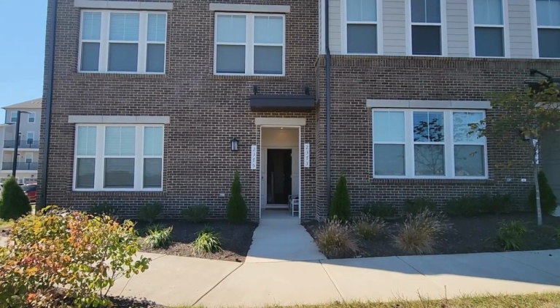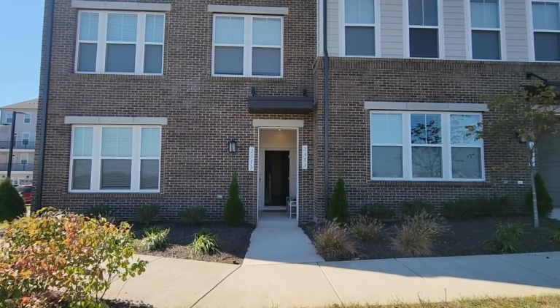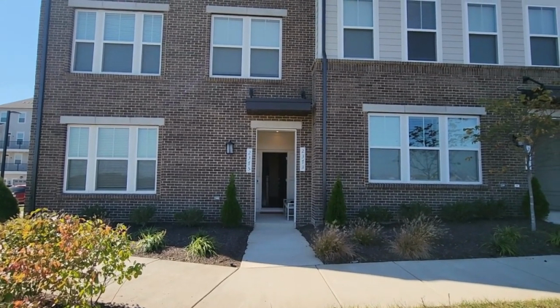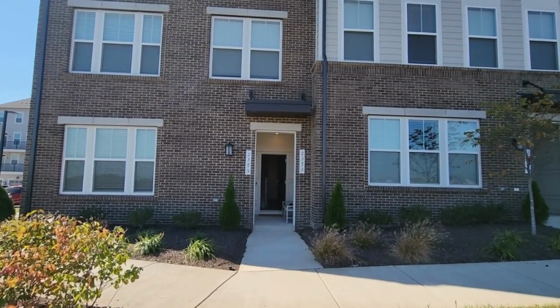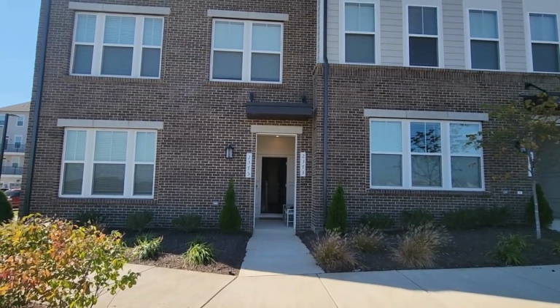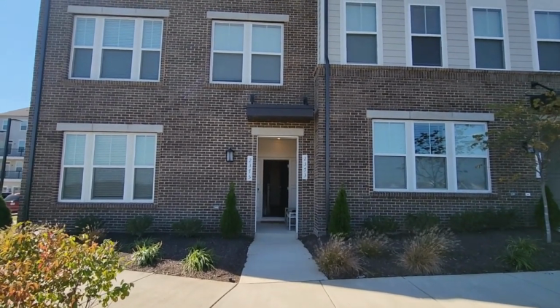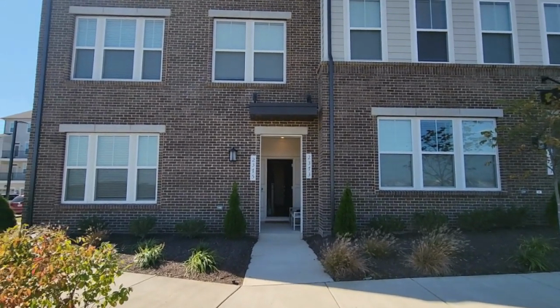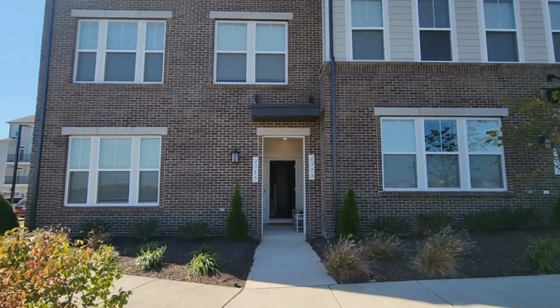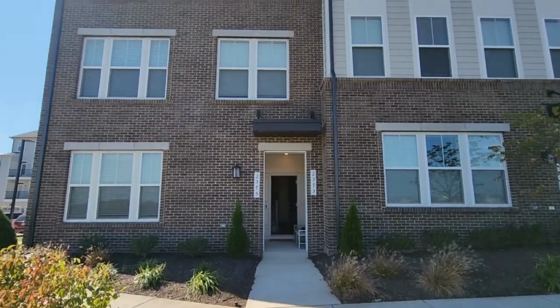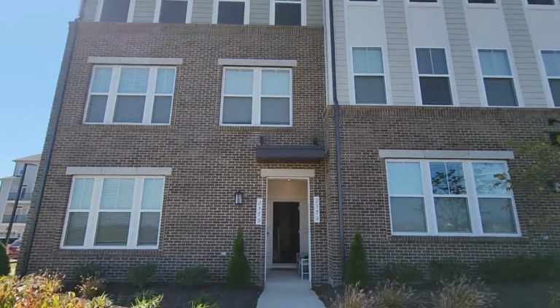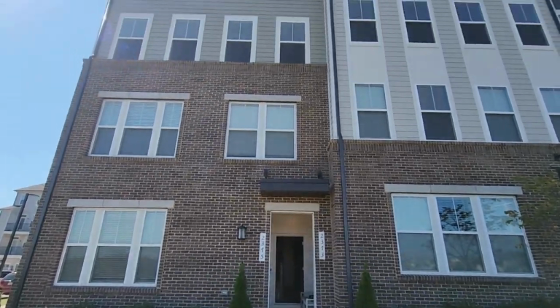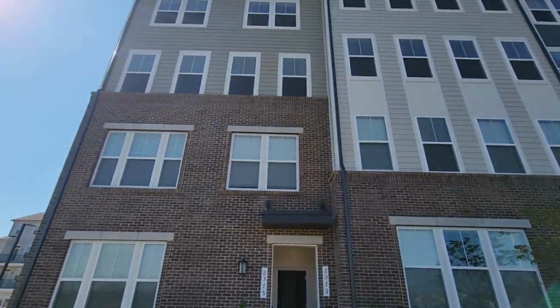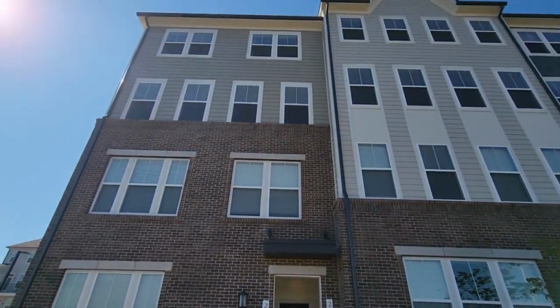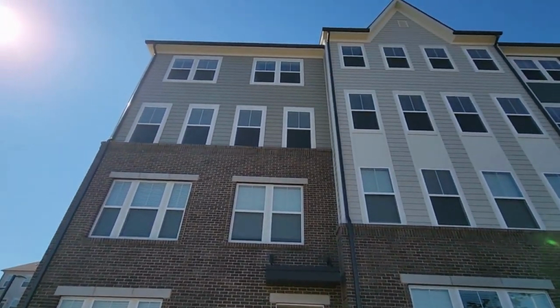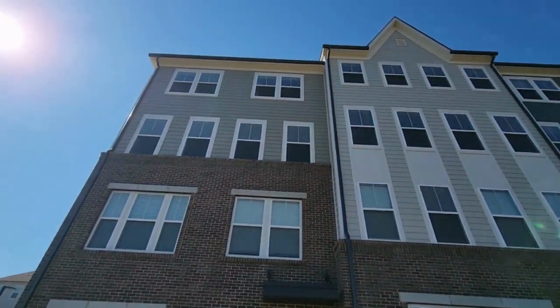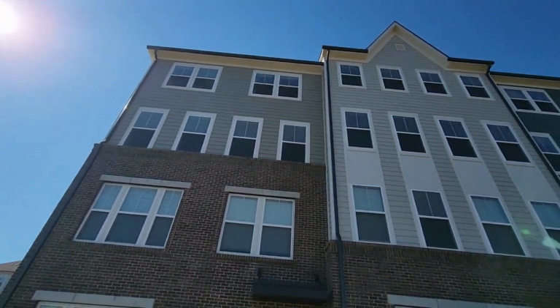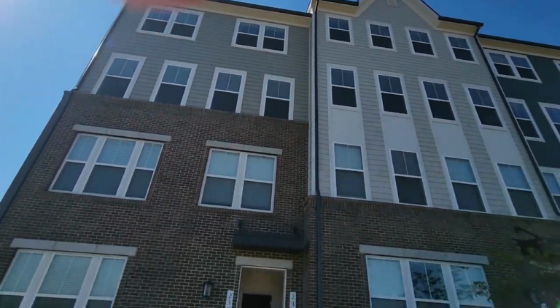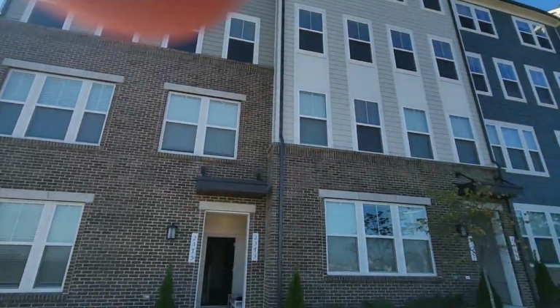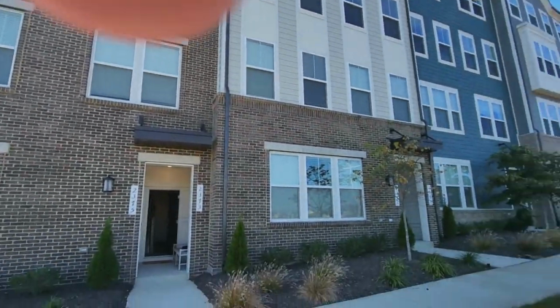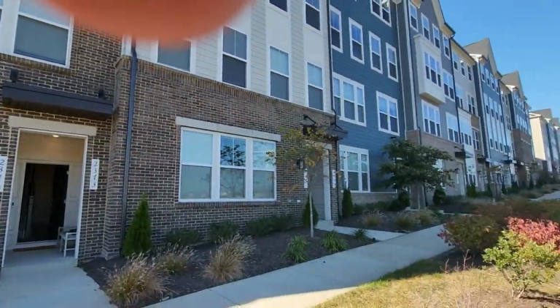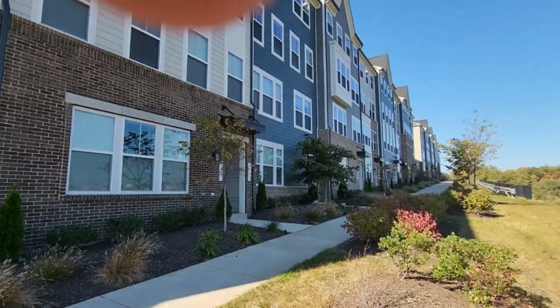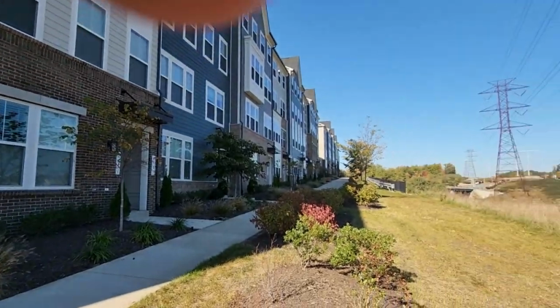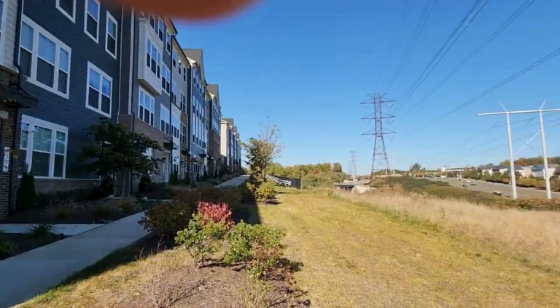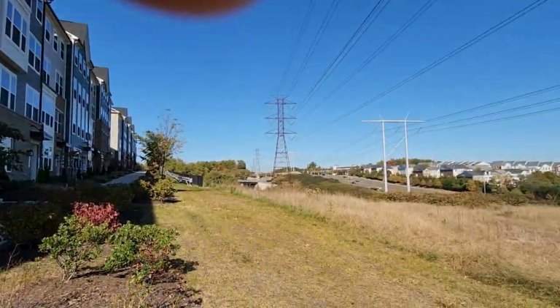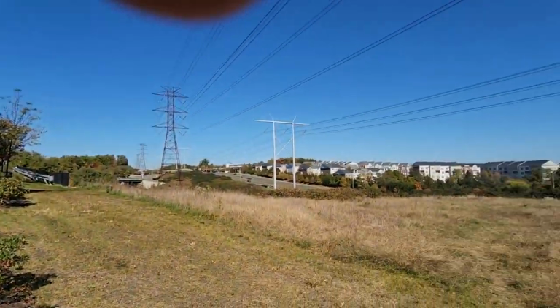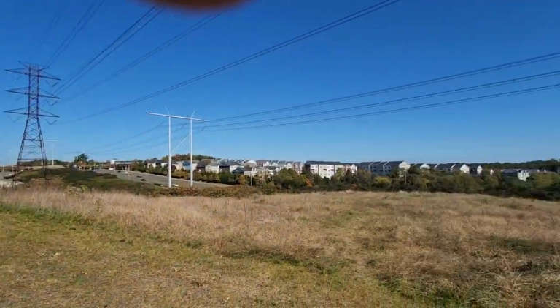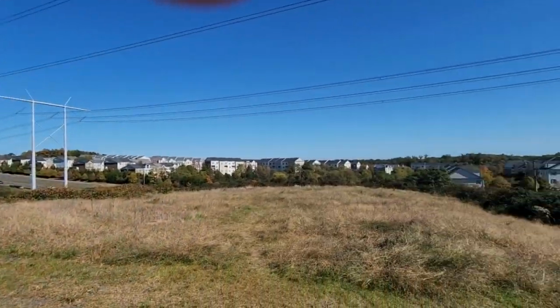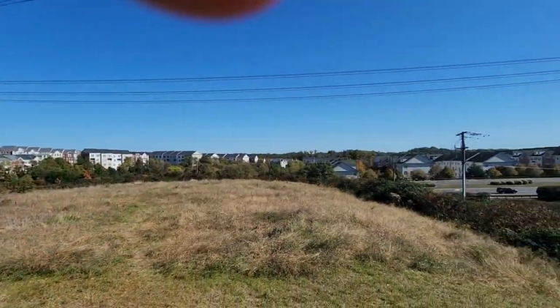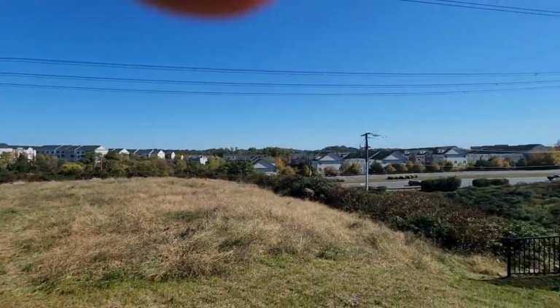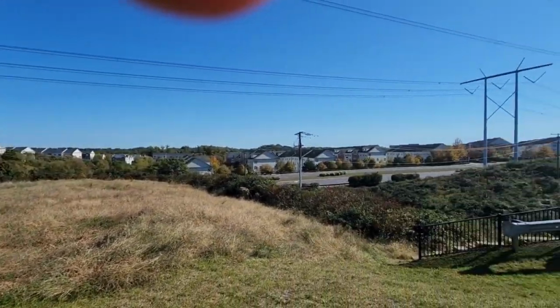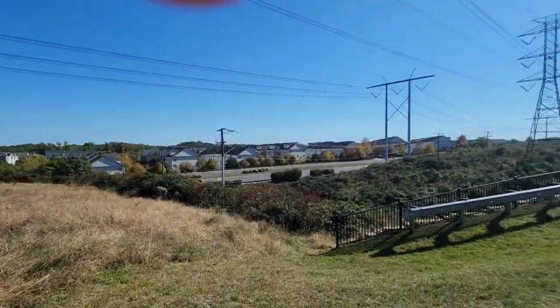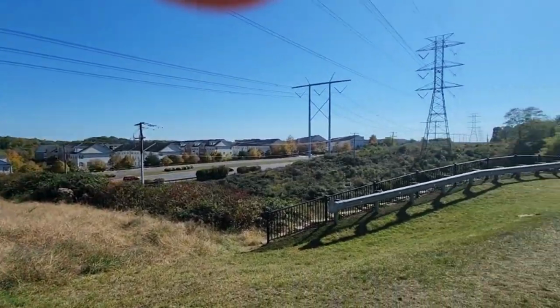Hey everyone, it's Will Bowers from Allison James Estates and Homes. I am at 2373 Stephanie Tessa Lane in Woodbridge, Virginia. This is a three-bedroom, two-and-a-half-bathroom condo for rent.